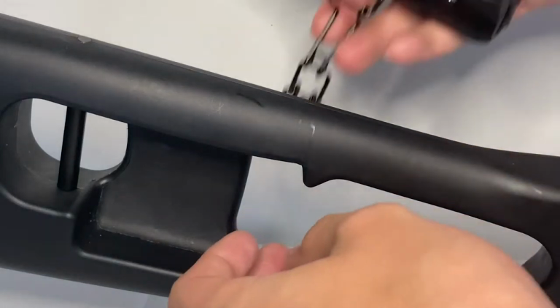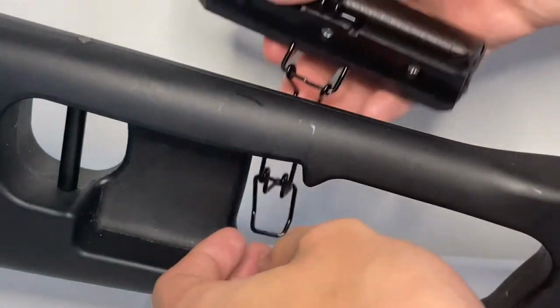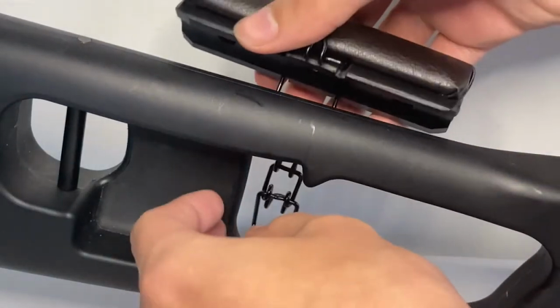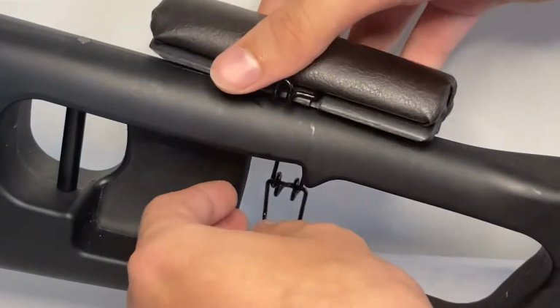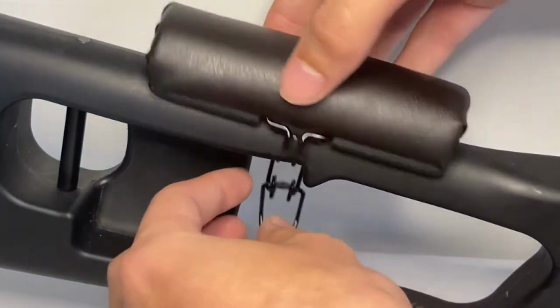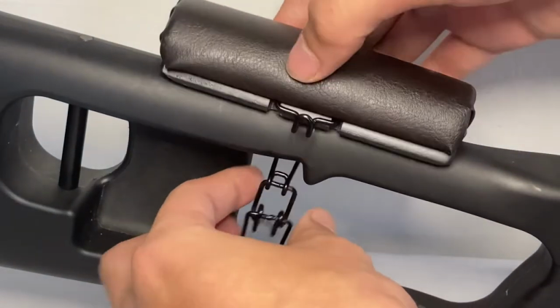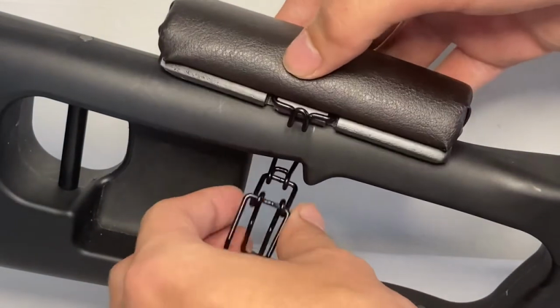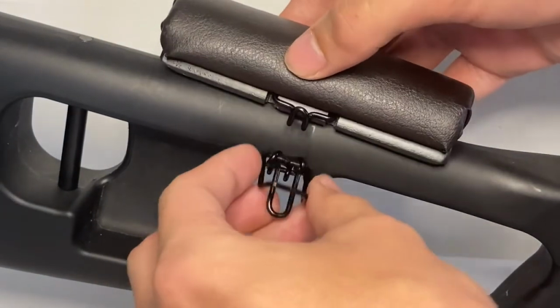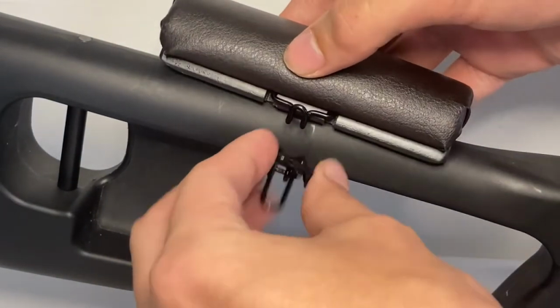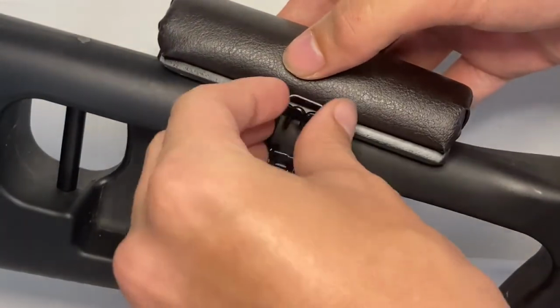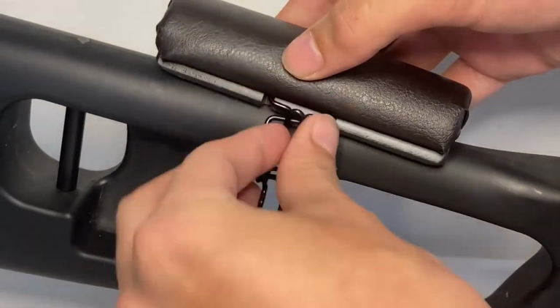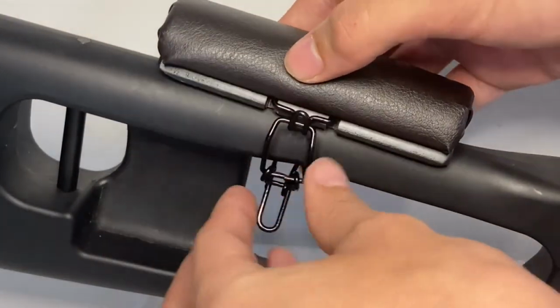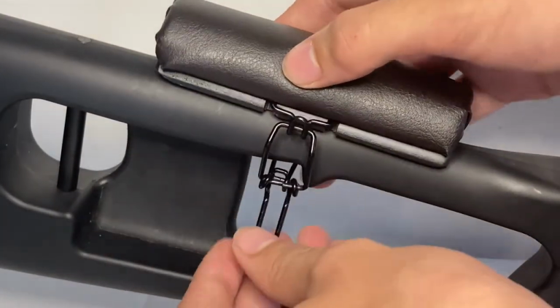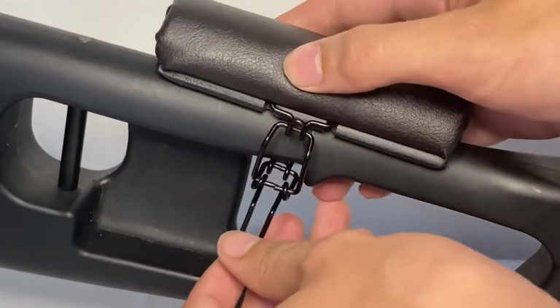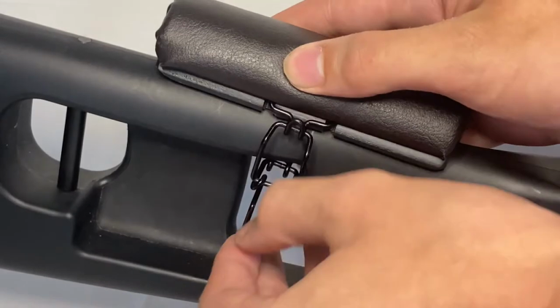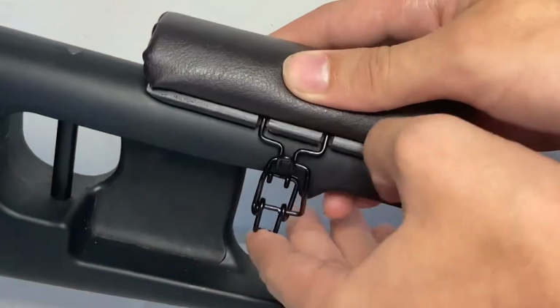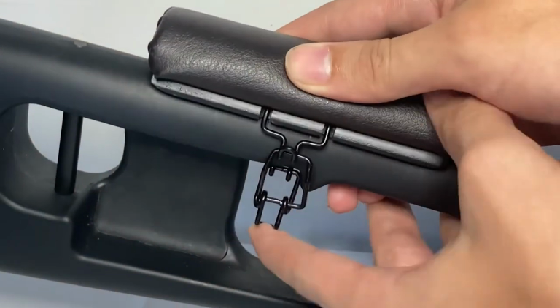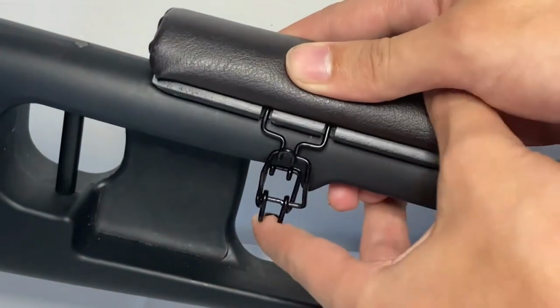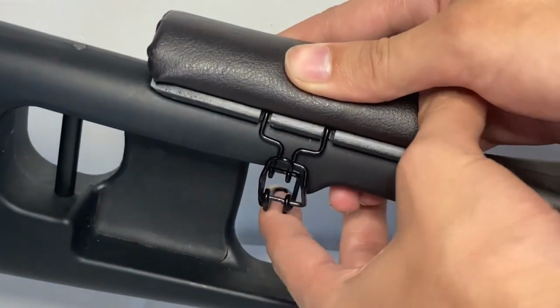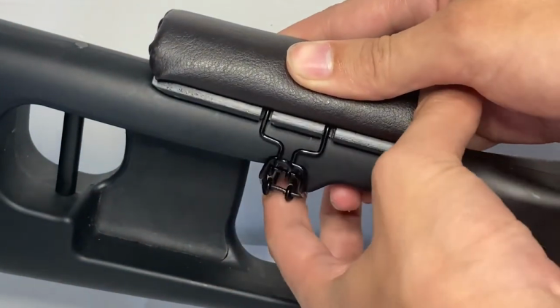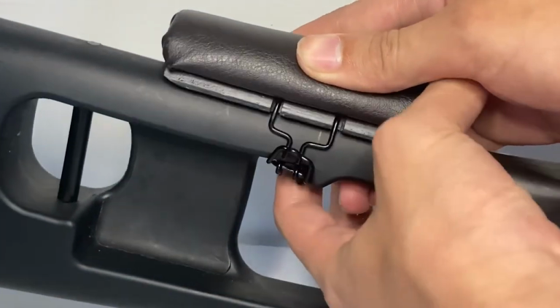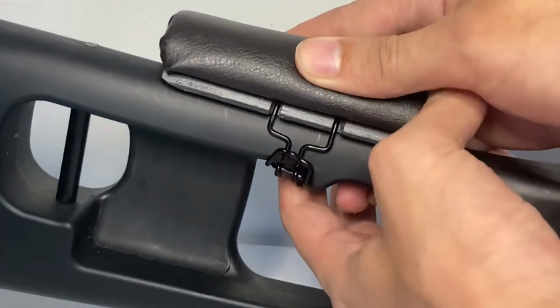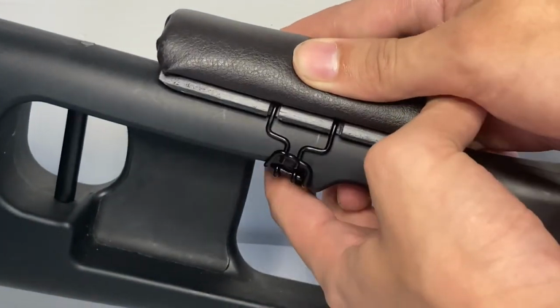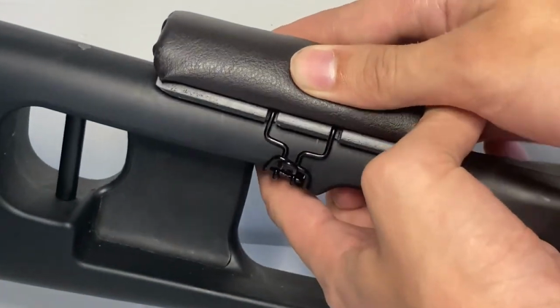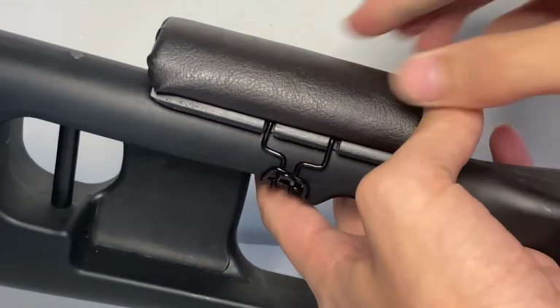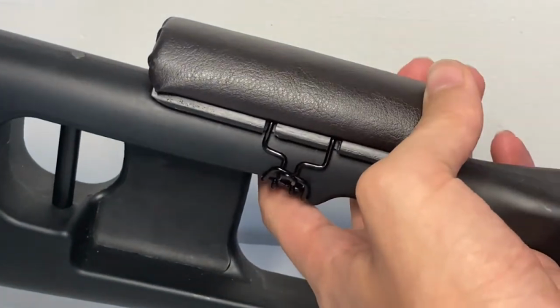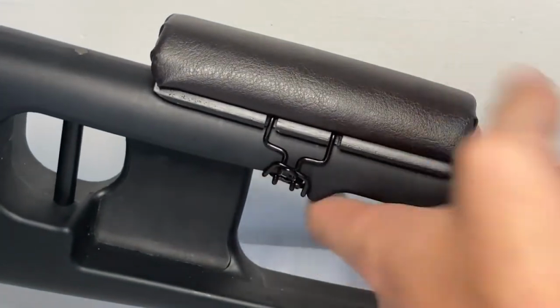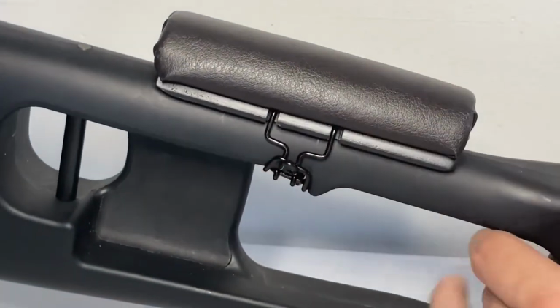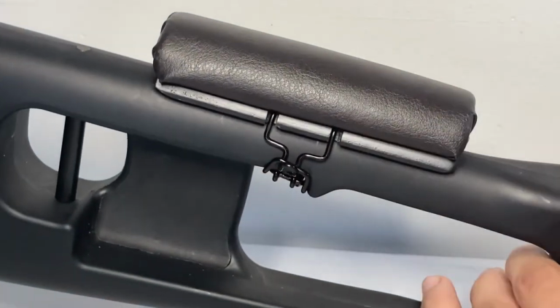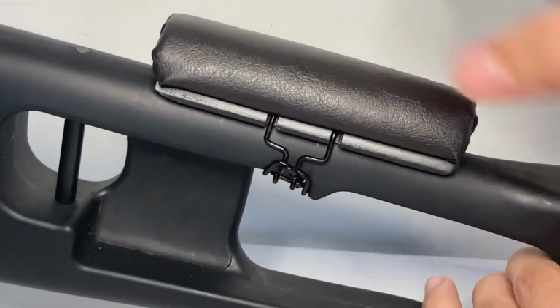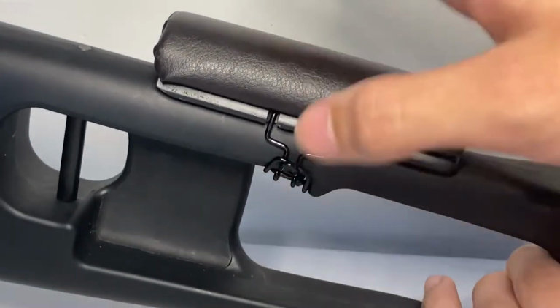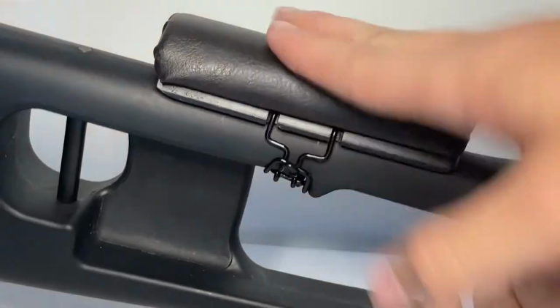So this is how you put on the cheek riser. The first few times it will take a little bit to get used to taking it on and off, but it's relatively easy once you've got the hang of it.